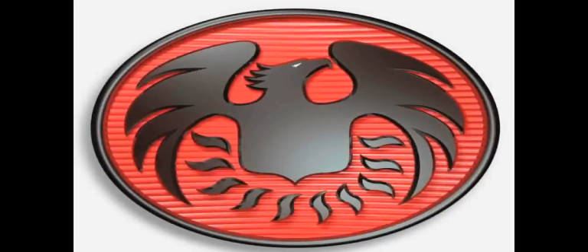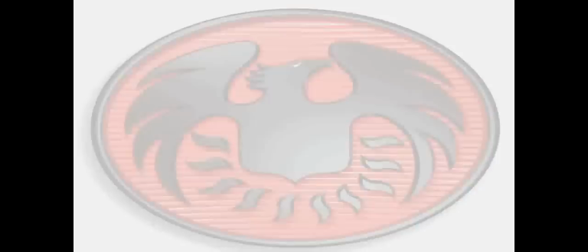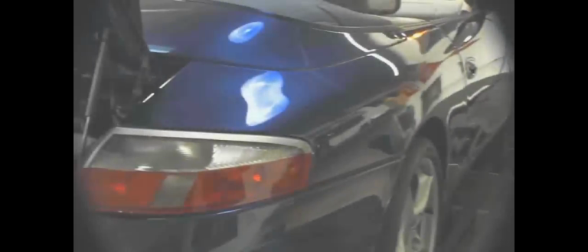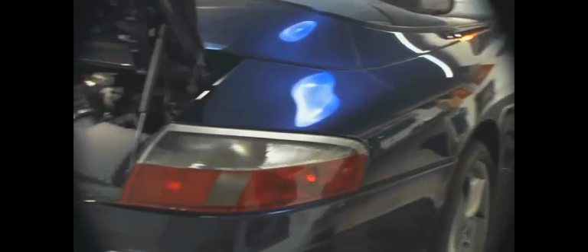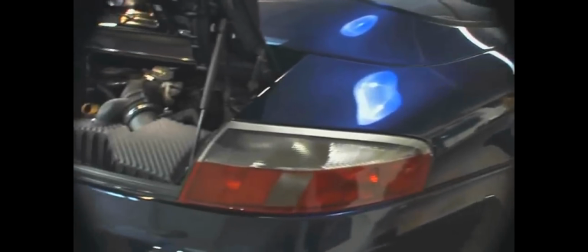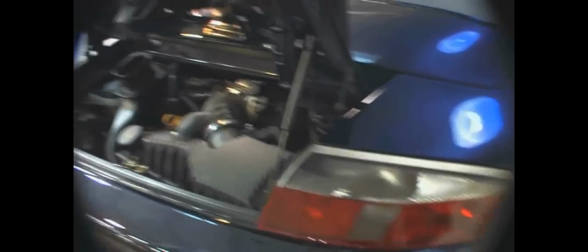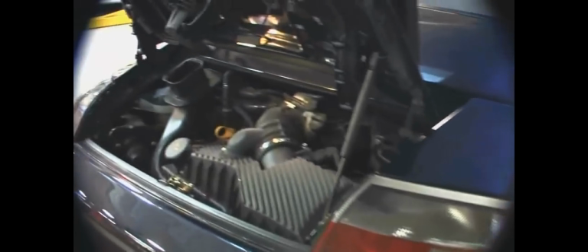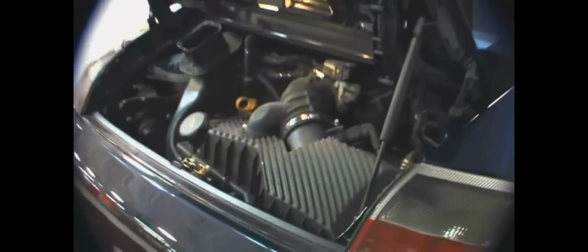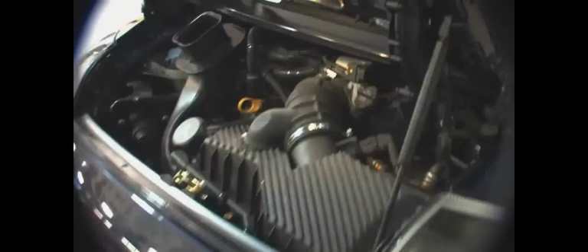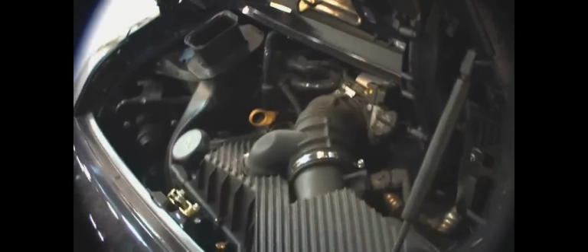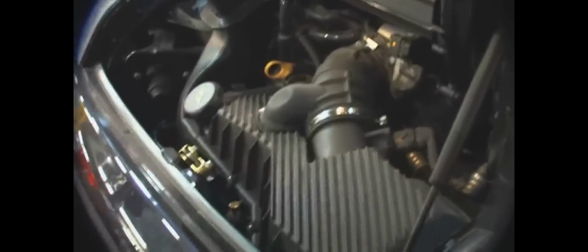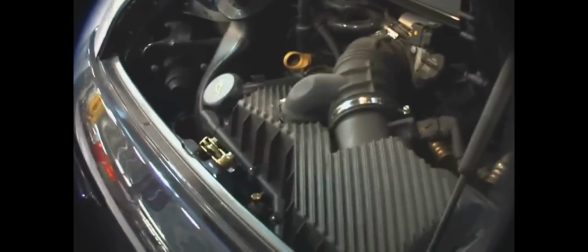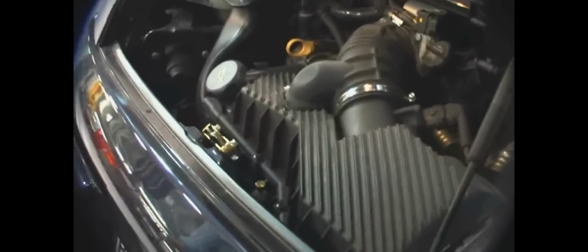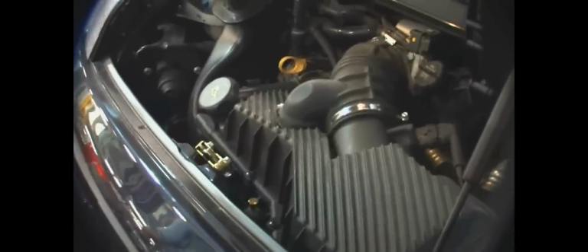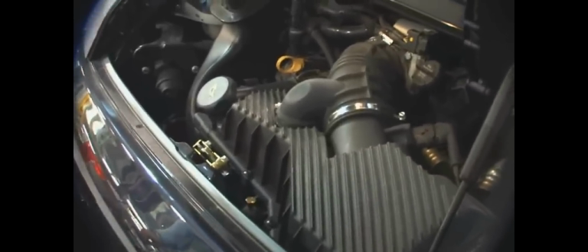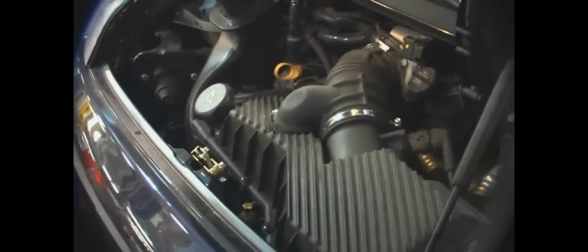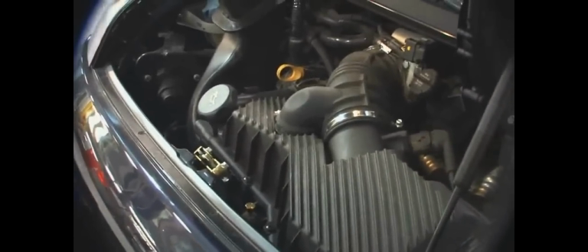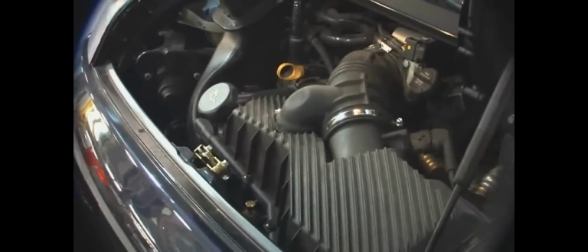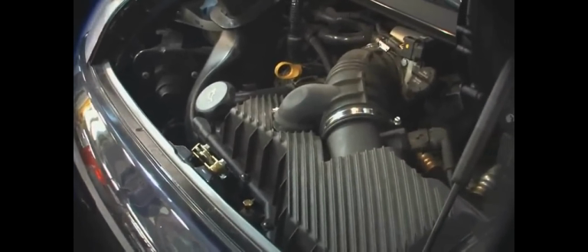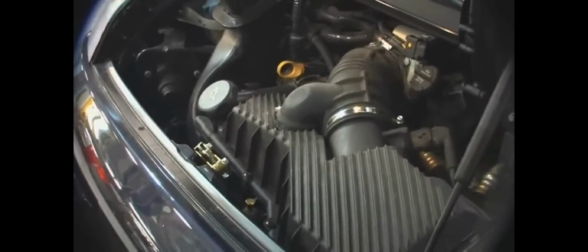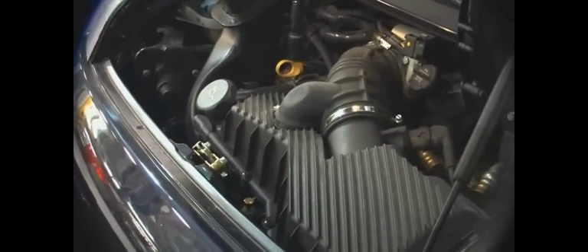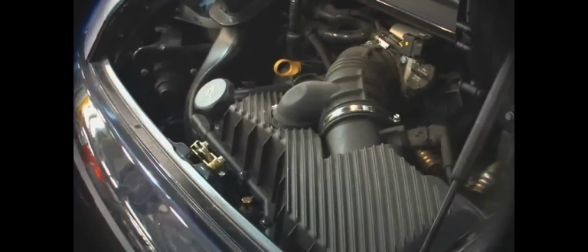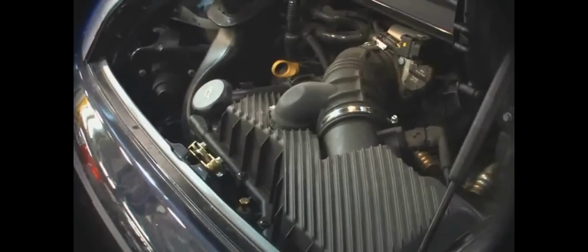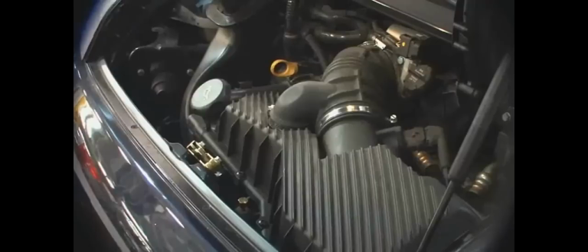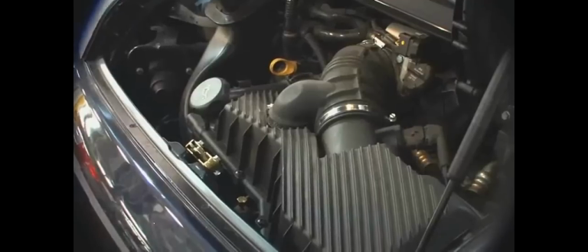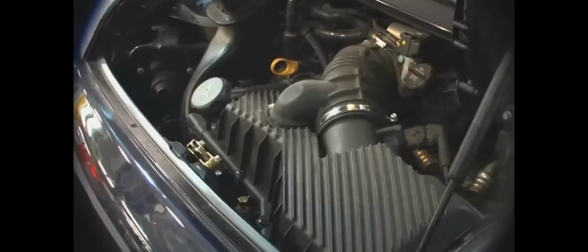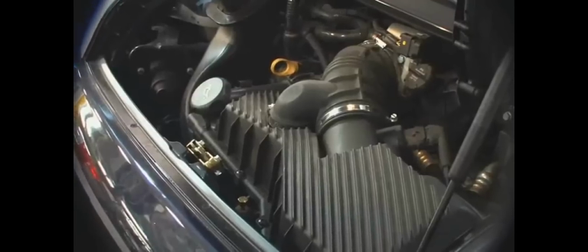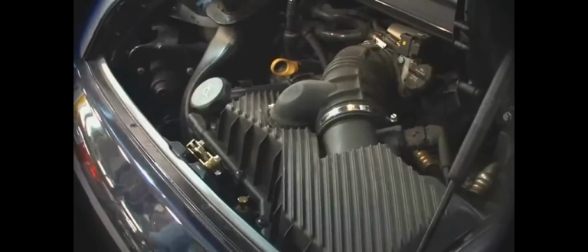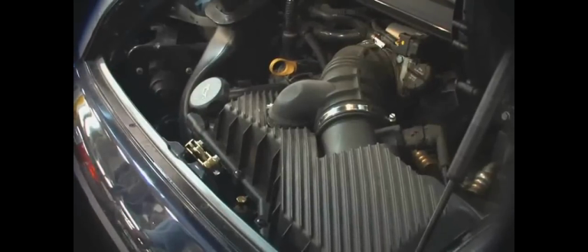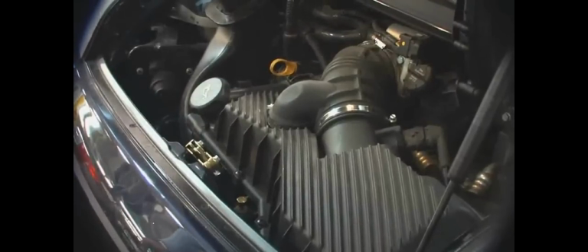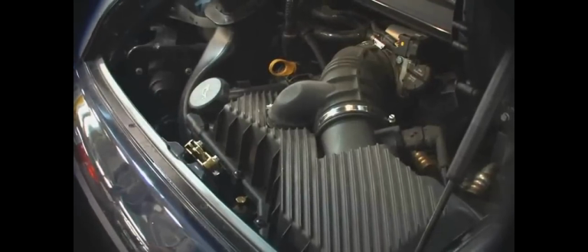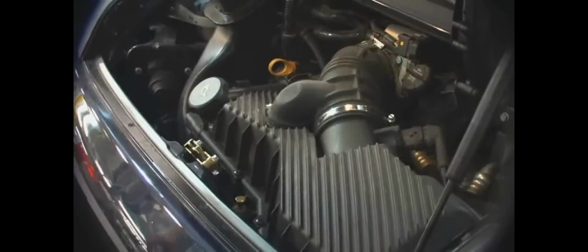Here we are at FabSpeed Motorsport and we're going to give you video installation instructions for our 996 Grand Am cone cup style air intake for all Porsche 996s manufactured worldwide.